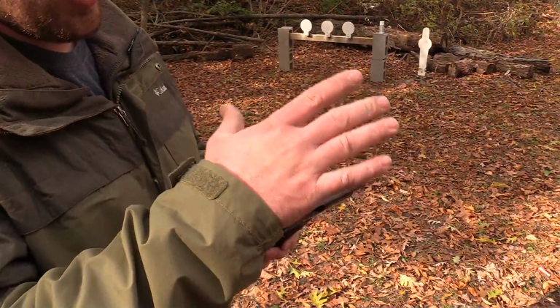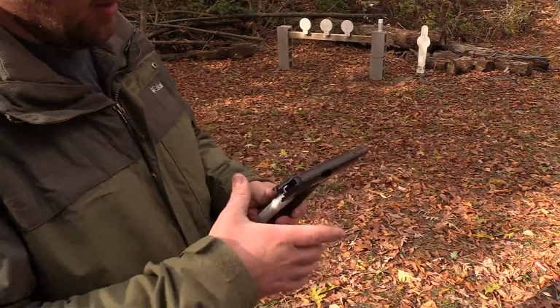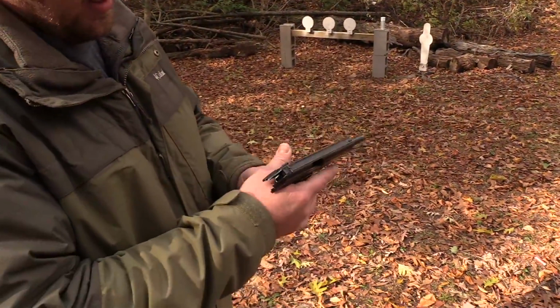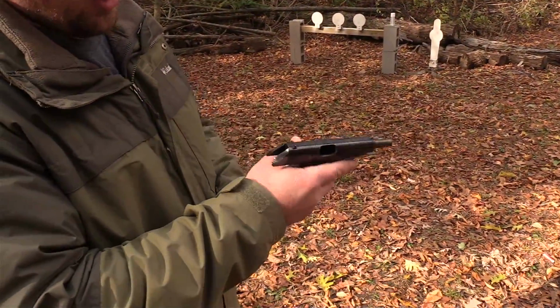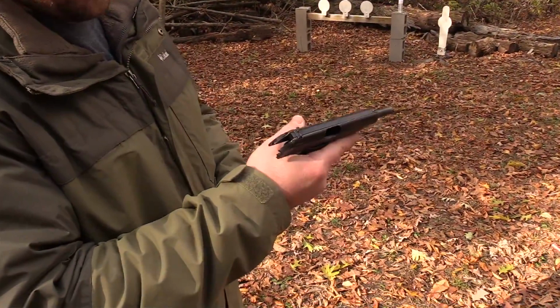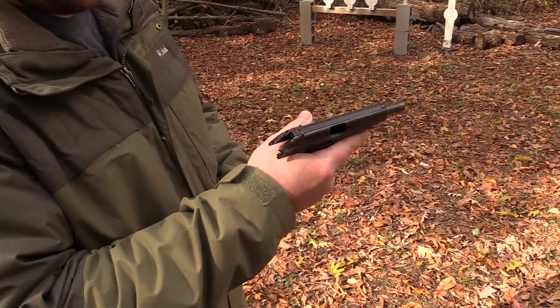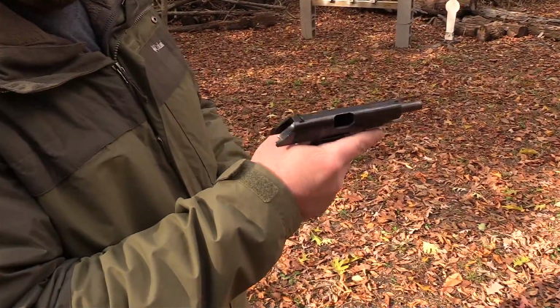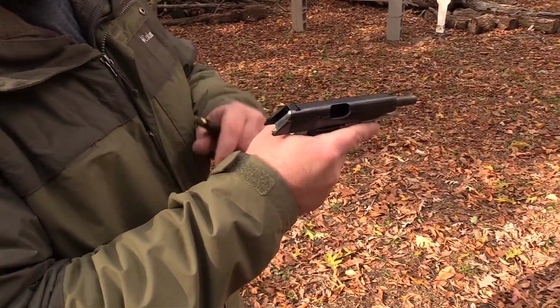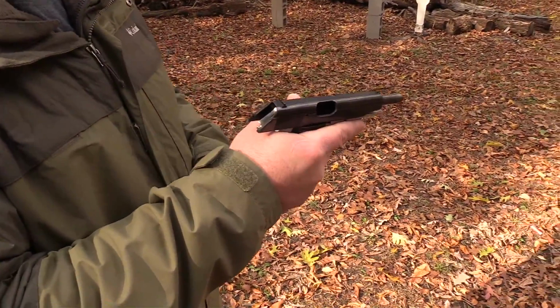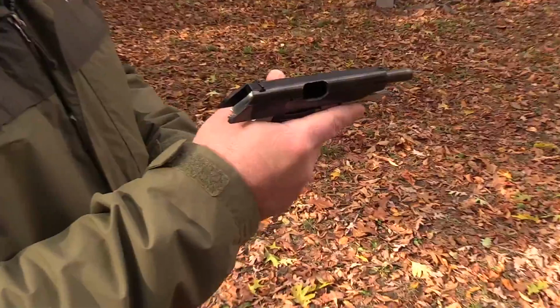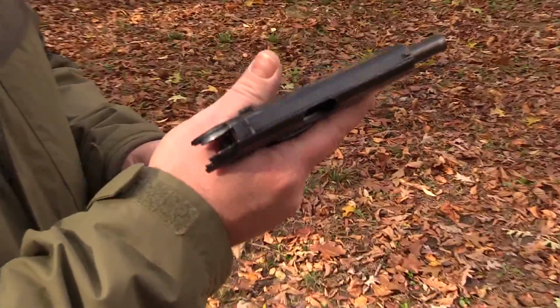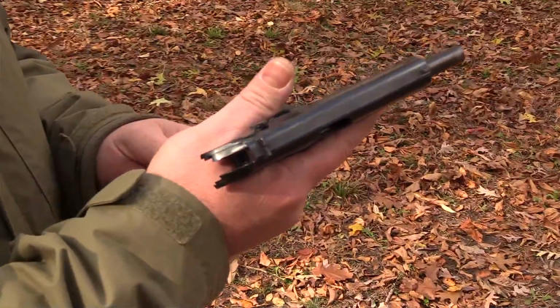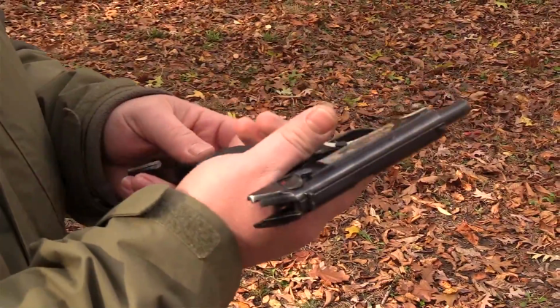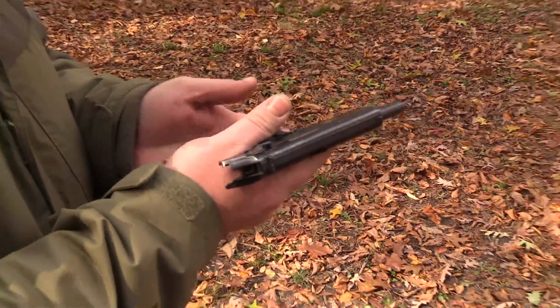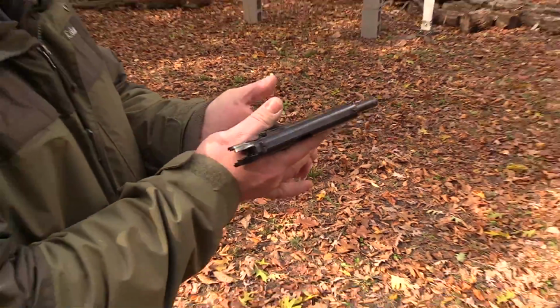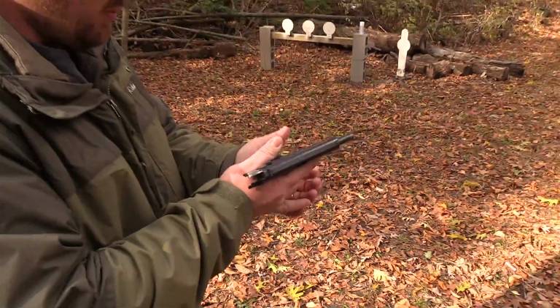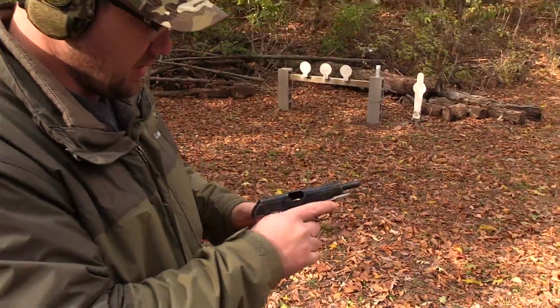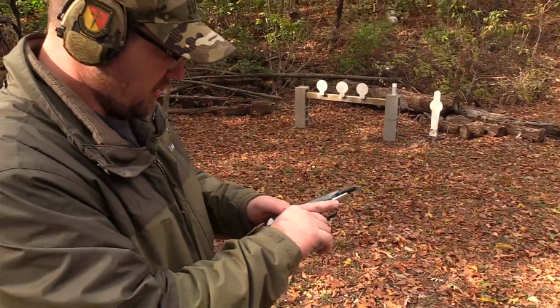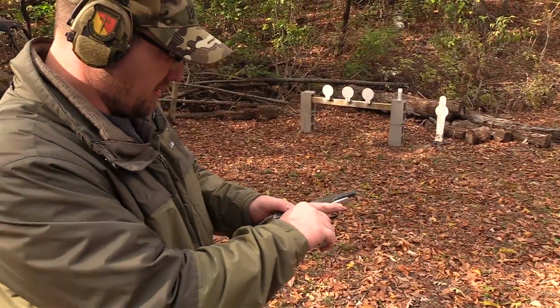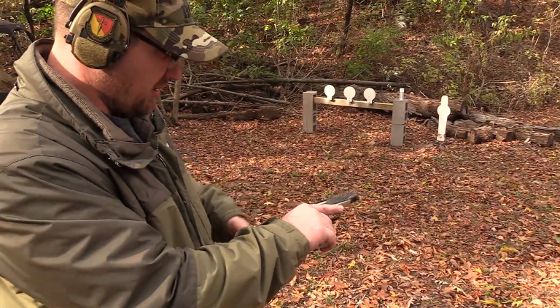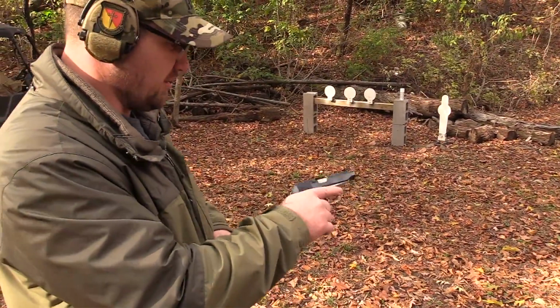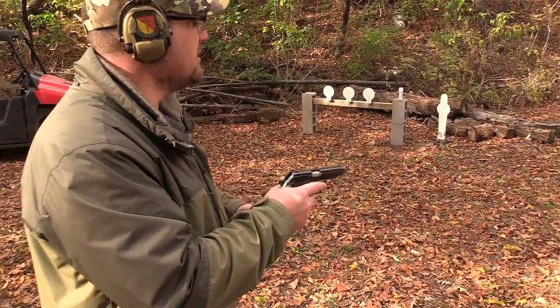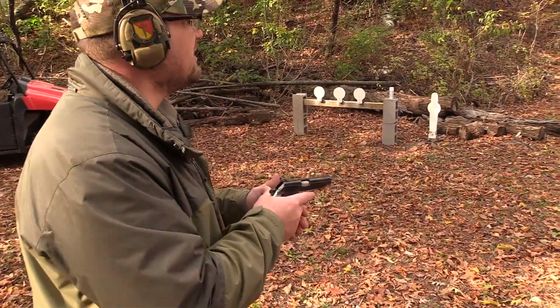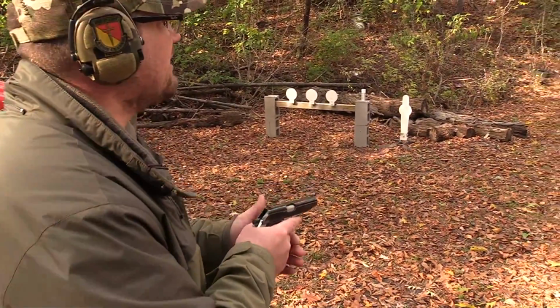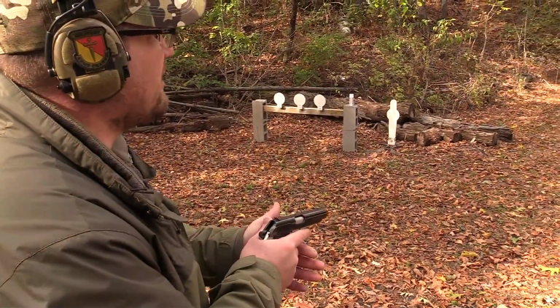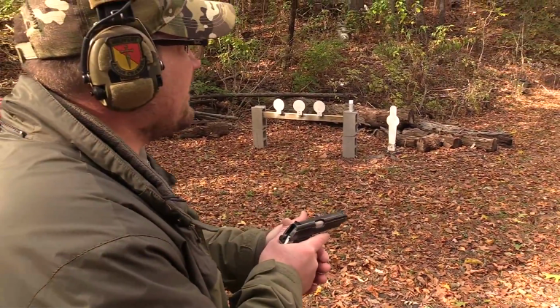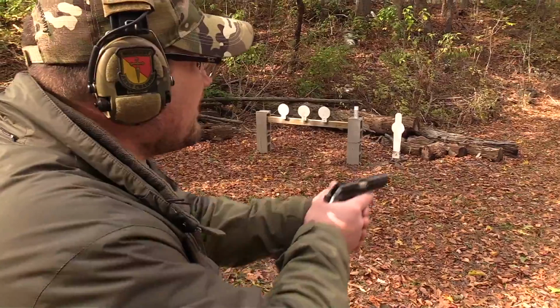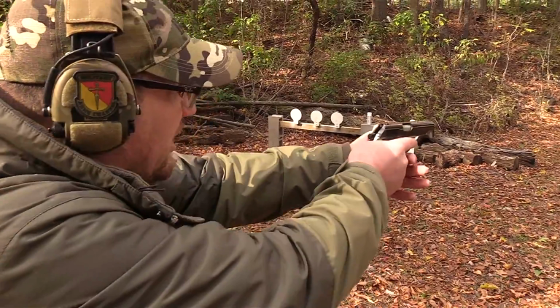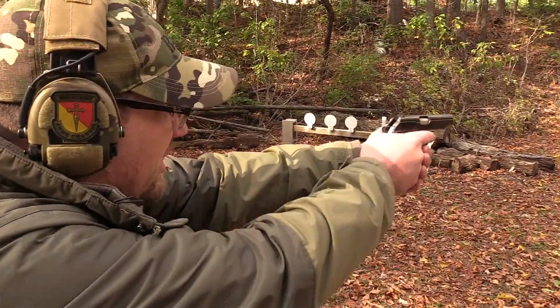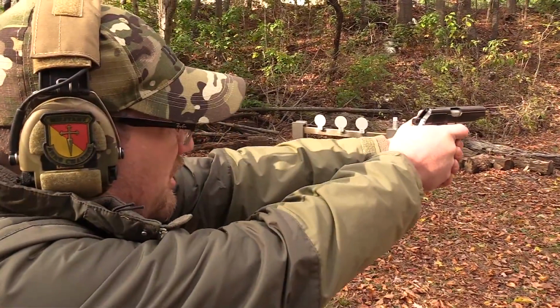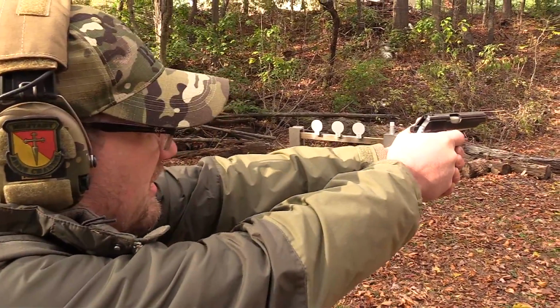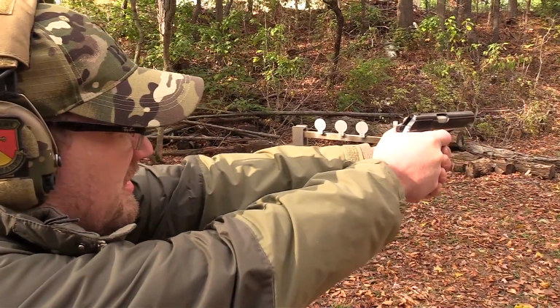I'm going to give this little pistol a try. Normally with pistols like this I have fat hands, so I get a lot of slide bite. Let's see if I can hit anything with it.